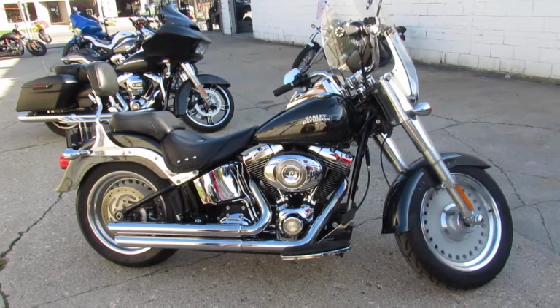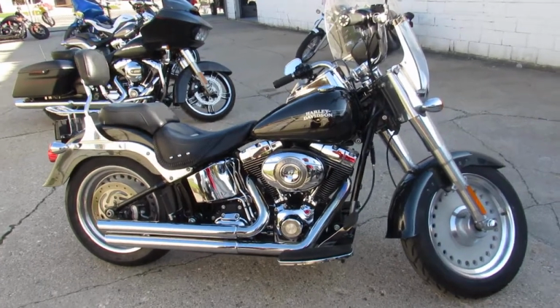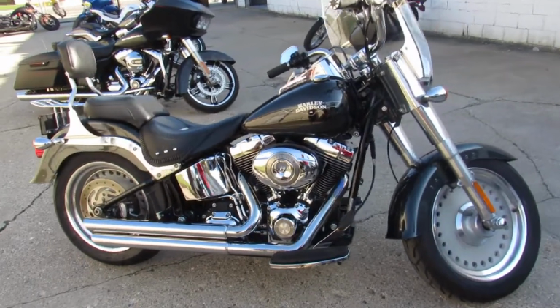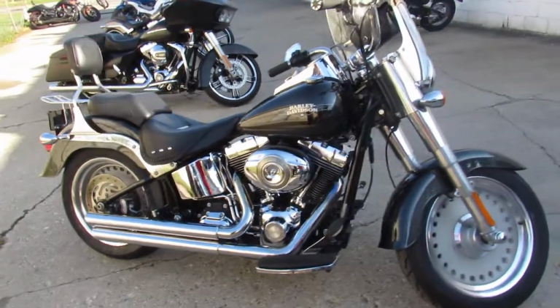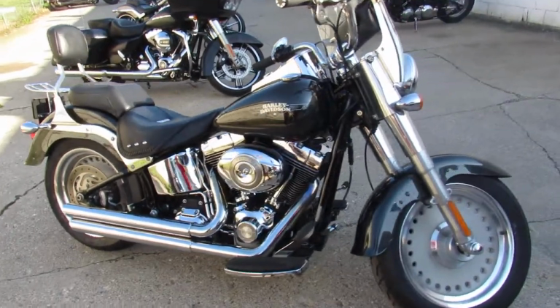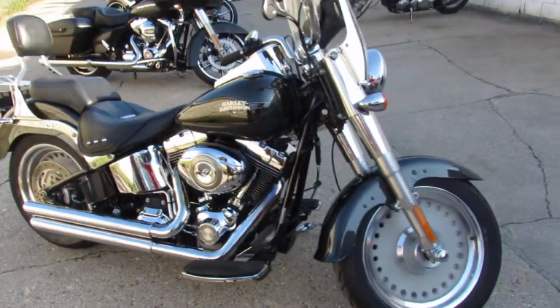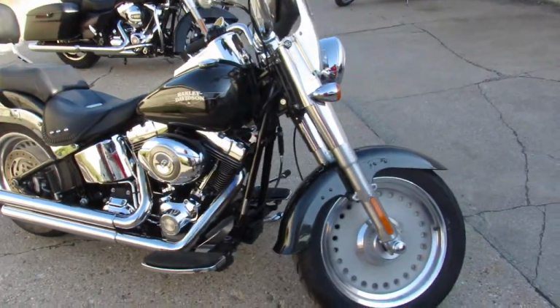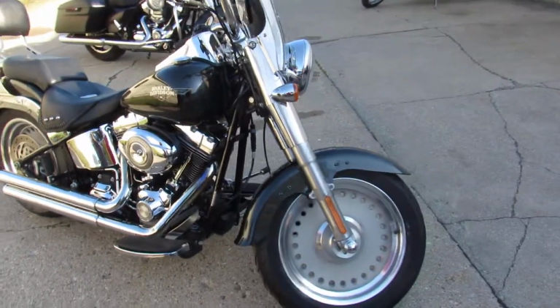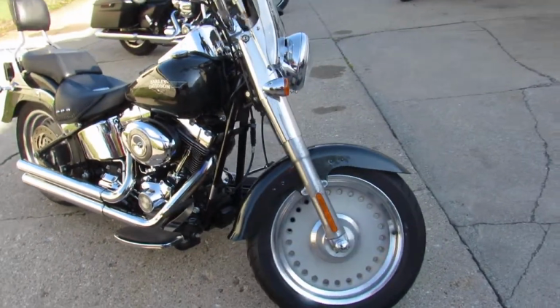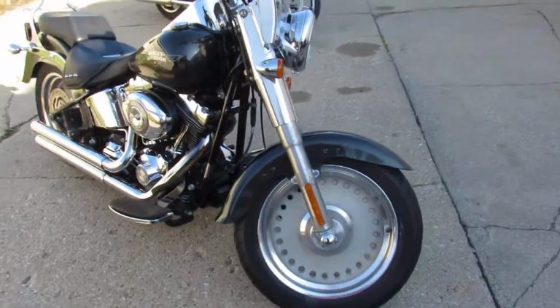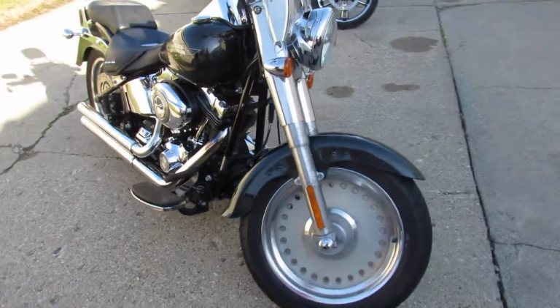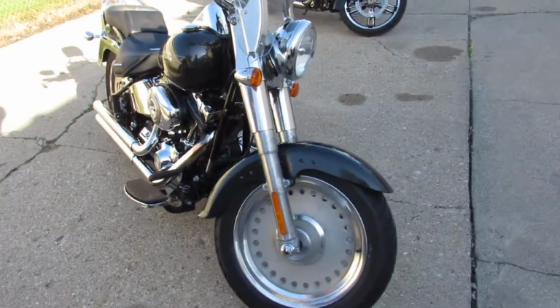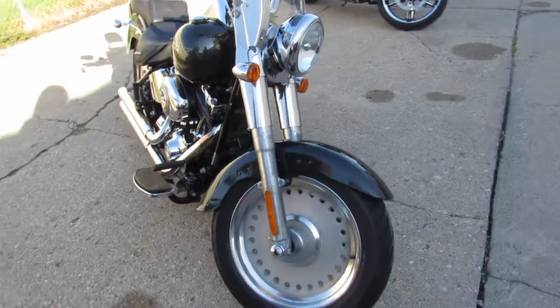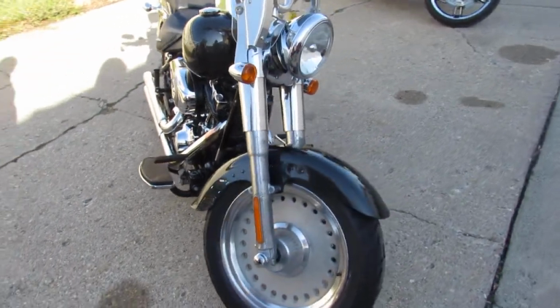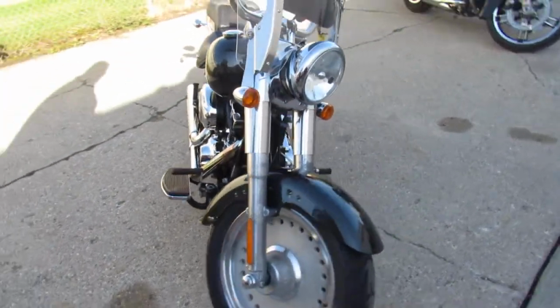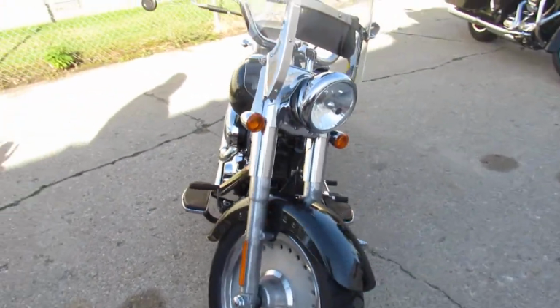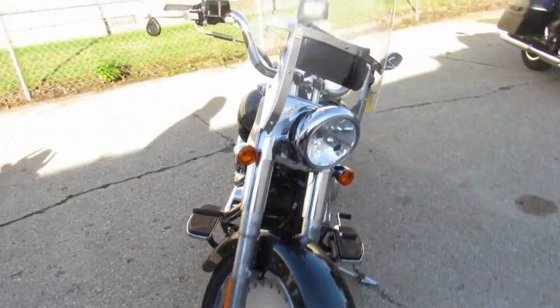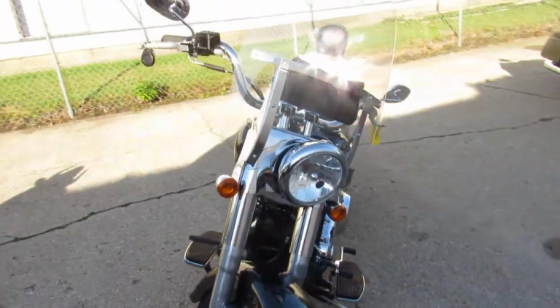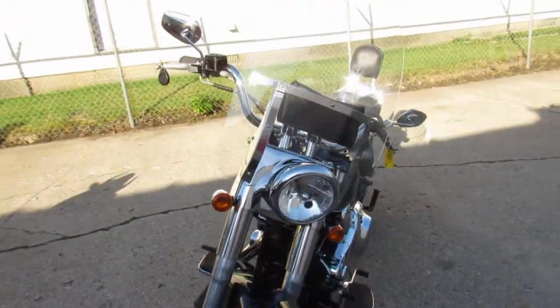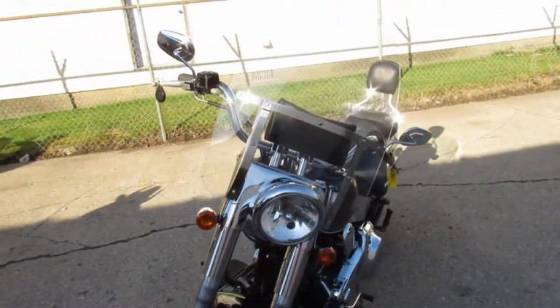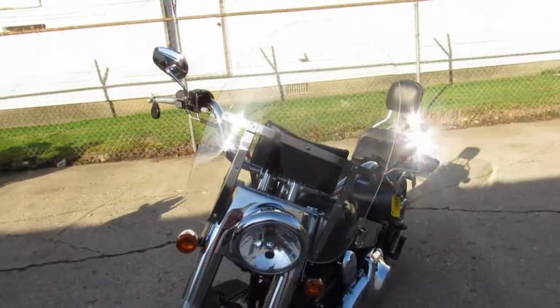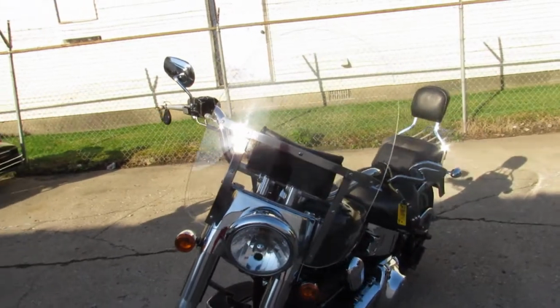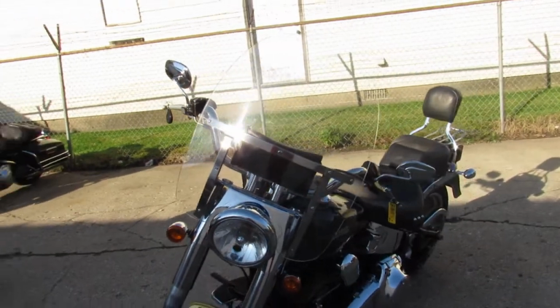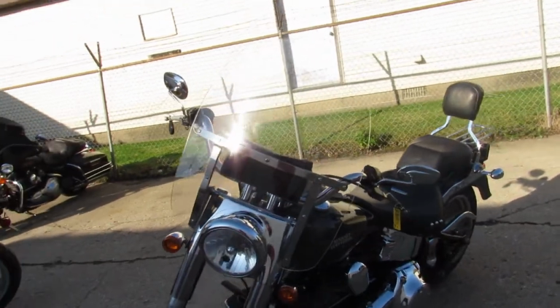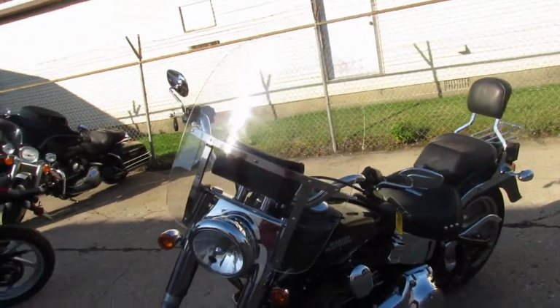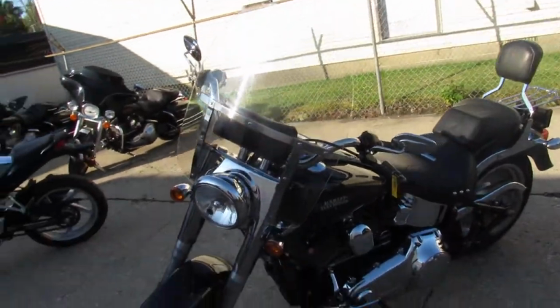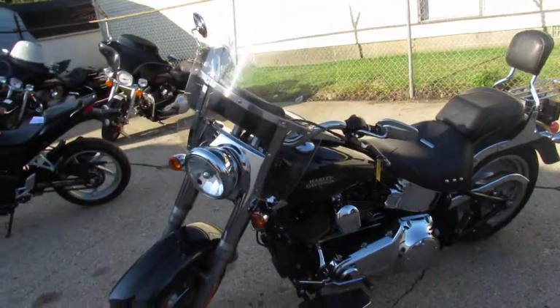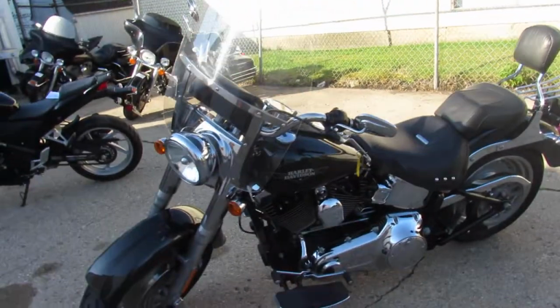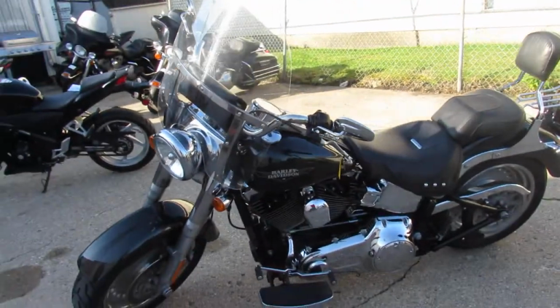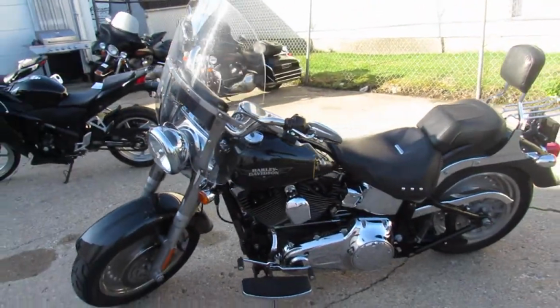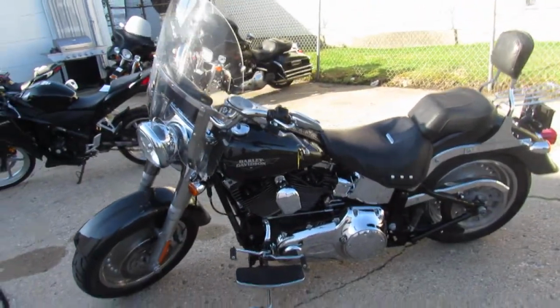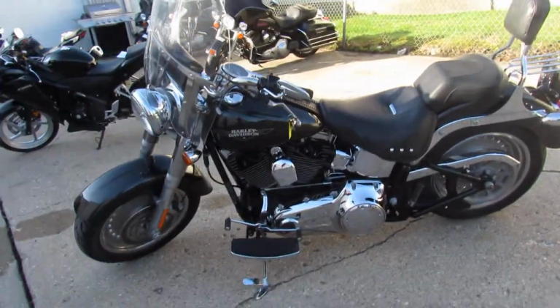Hey guys, it's ApprovalPowerSports.com here doing some videos on the used Harley Davidsons in the showroom. Over 300 used Harleys to choose from. Got about 40 pre-owned Fatboys in stock right now. This one's a 2009, comes with only 15,831 miles.